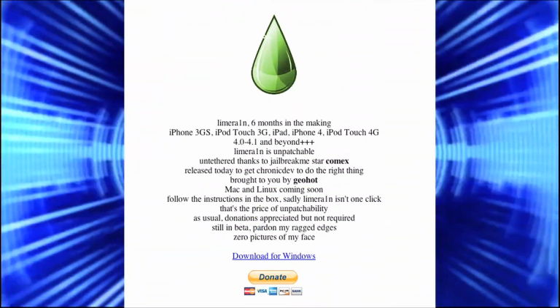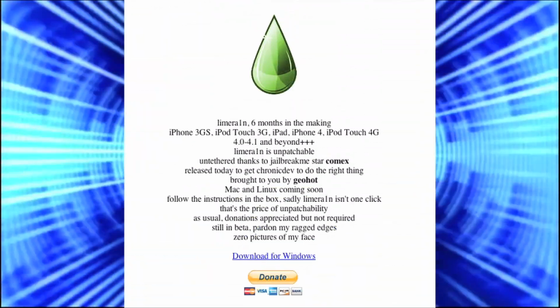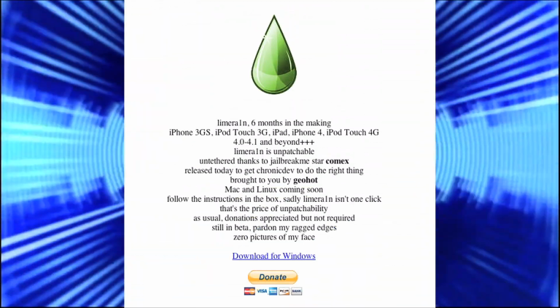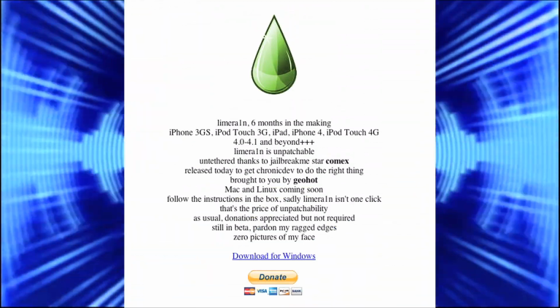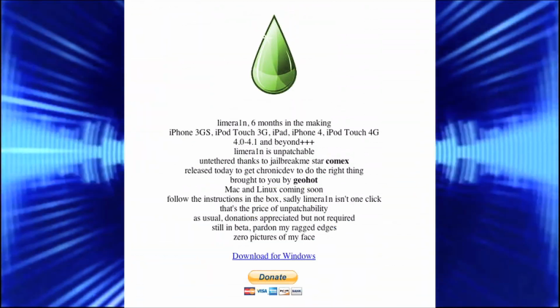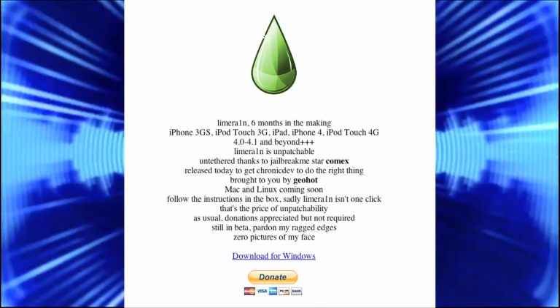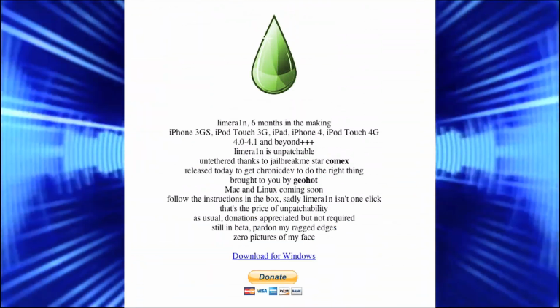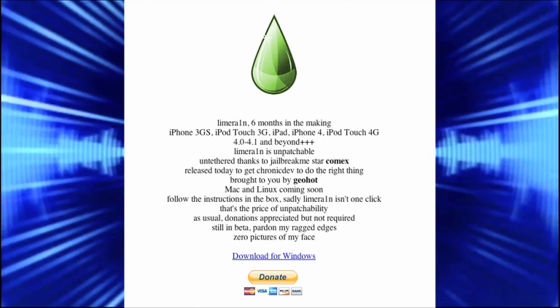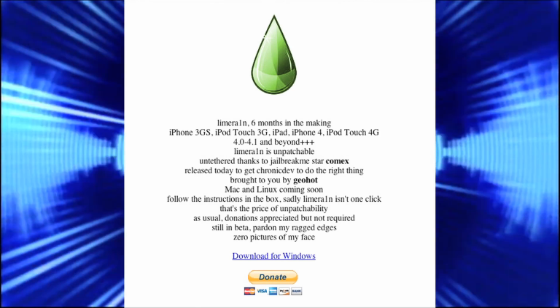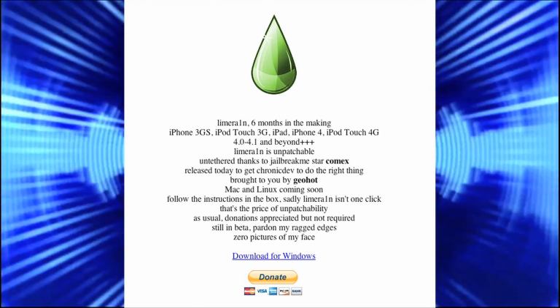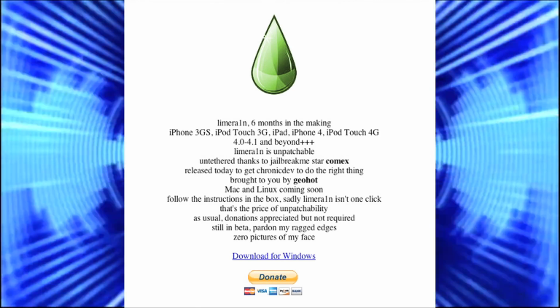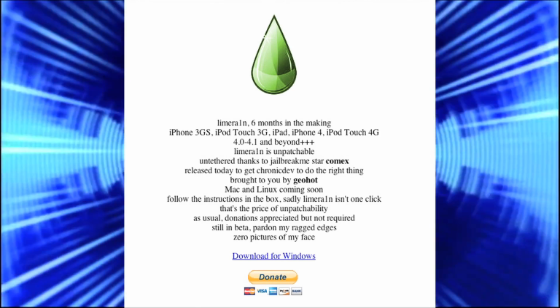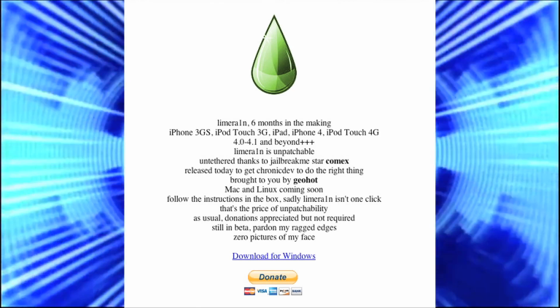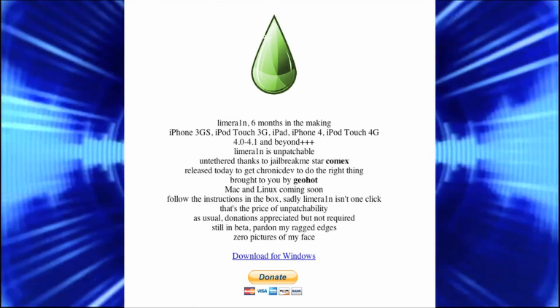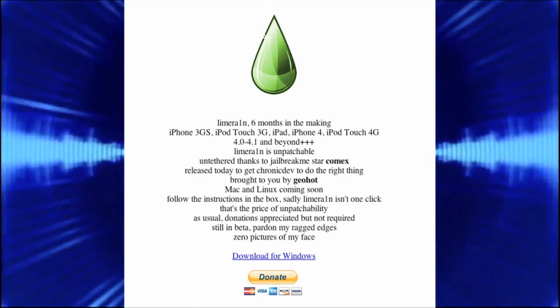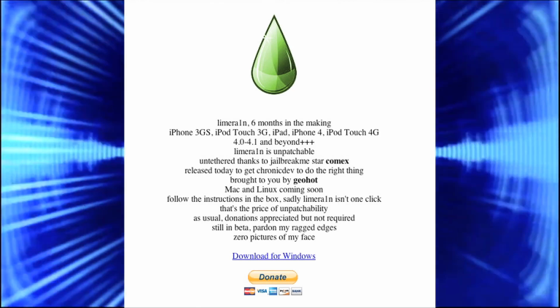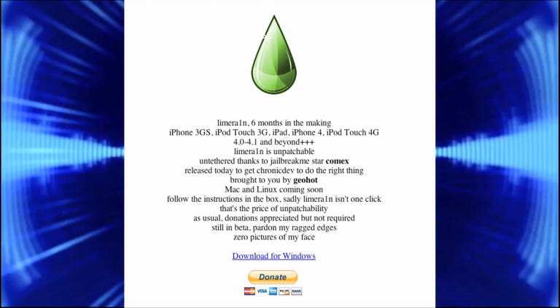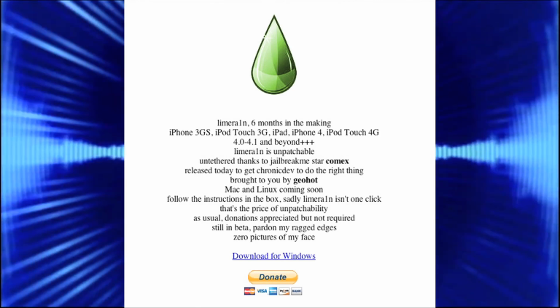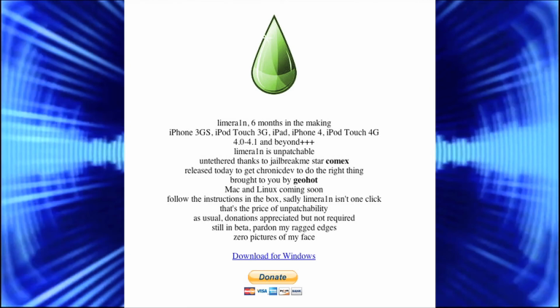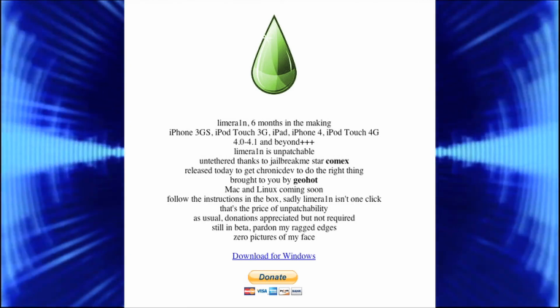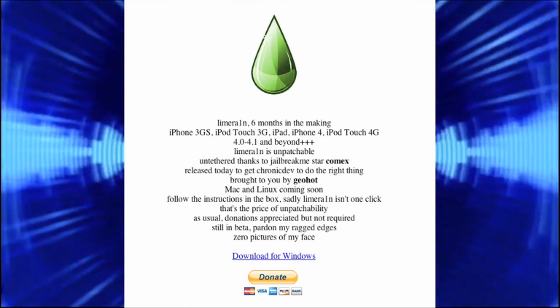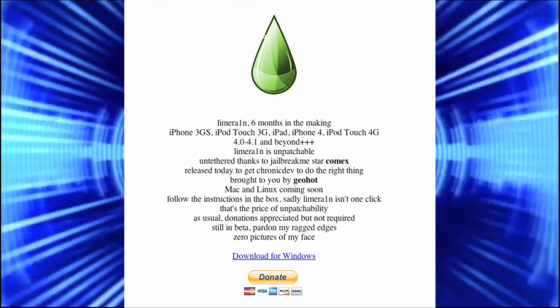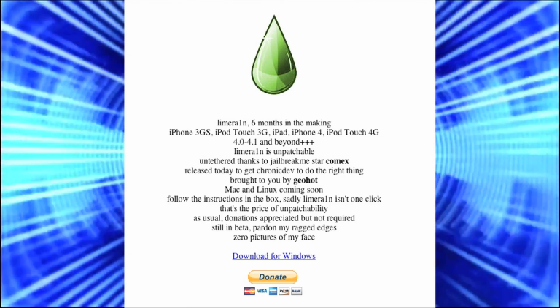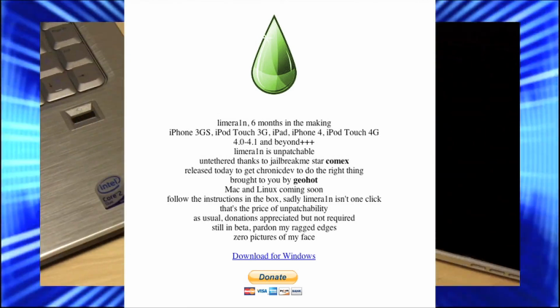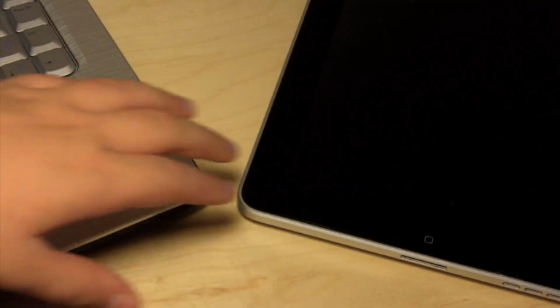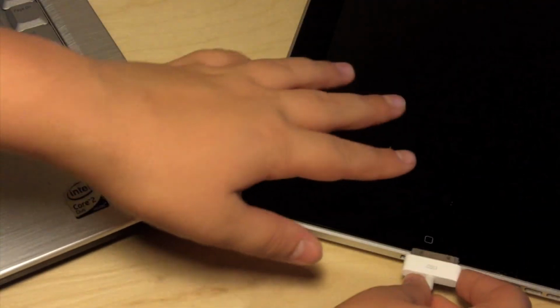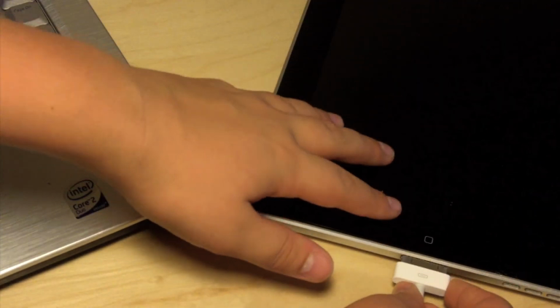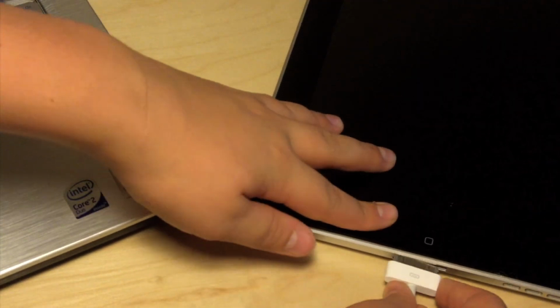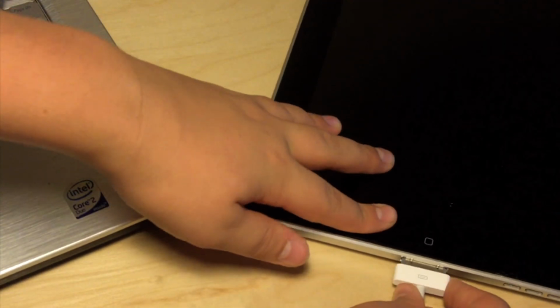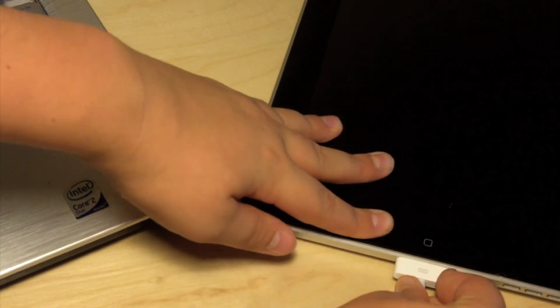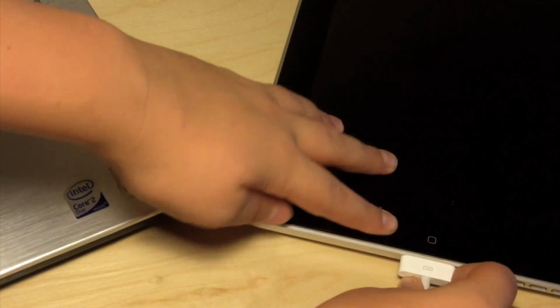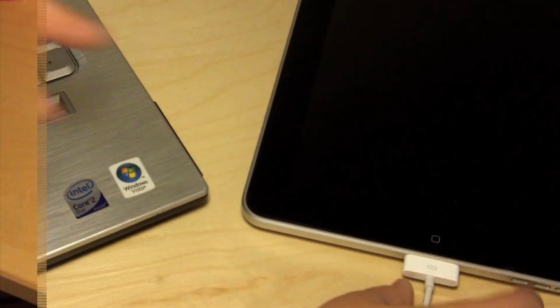At the moment, the download is only available for Windows. Just head over to LimeRain.com — the link will be in the description — and click on Download for Windows. In the future, click on Download for Mac or Download for Linux. Make sure to have the latest version of iTunes installed.